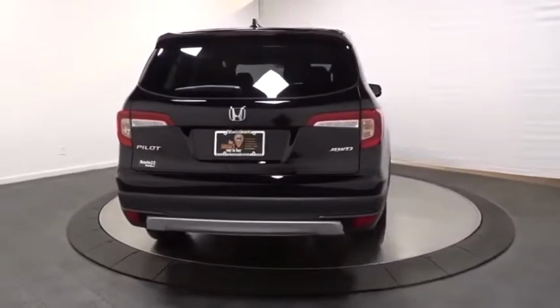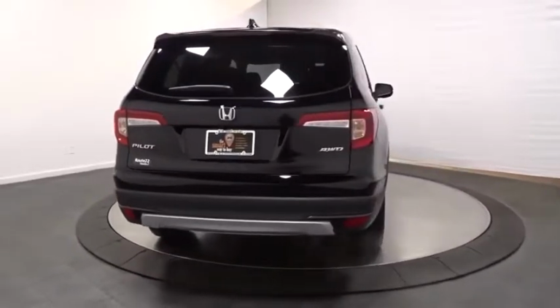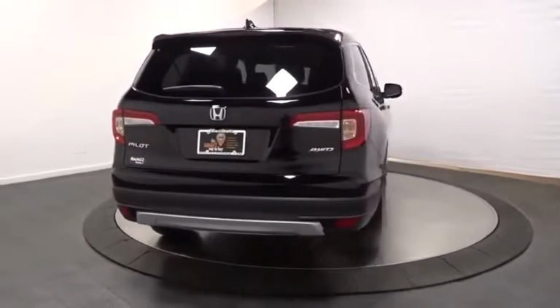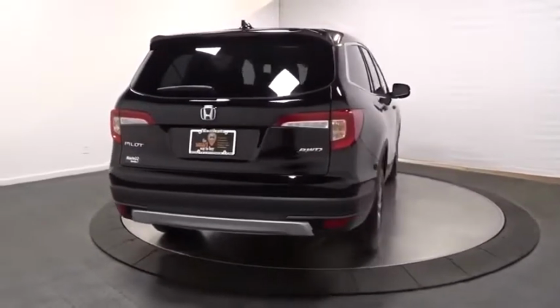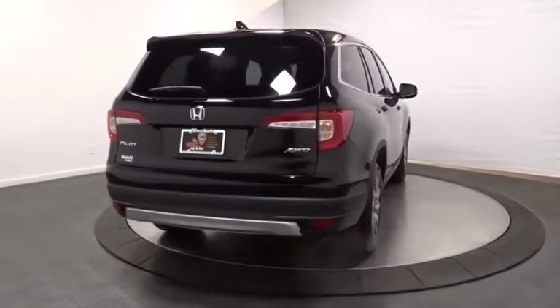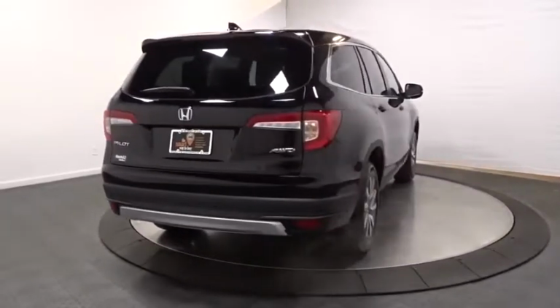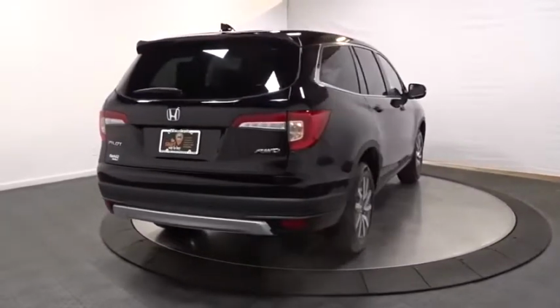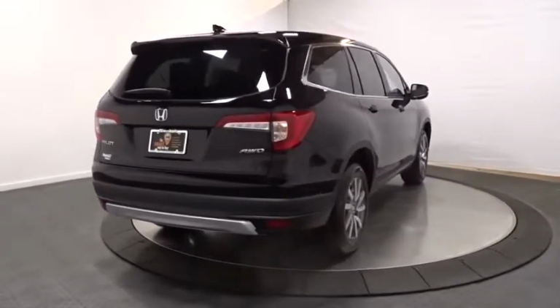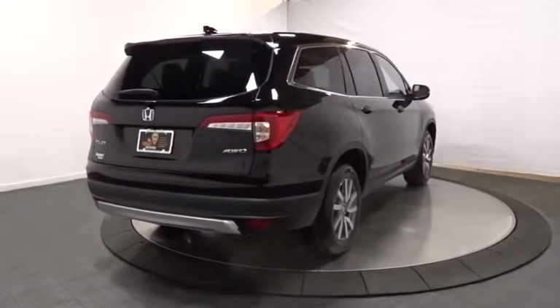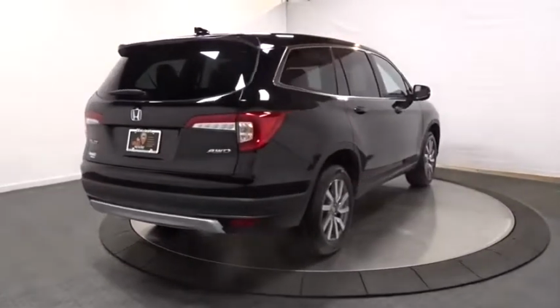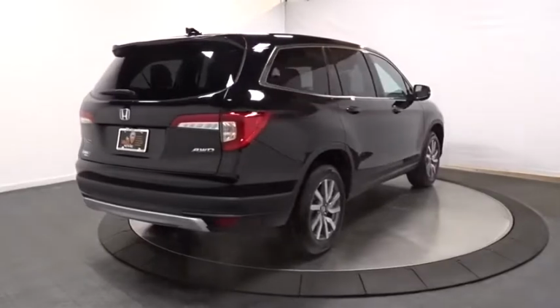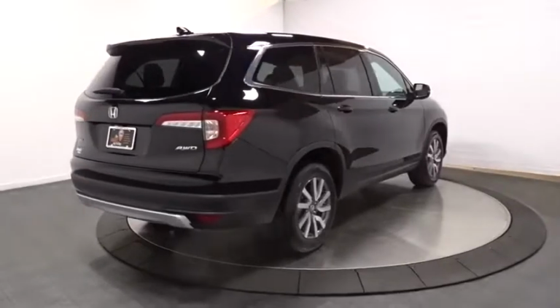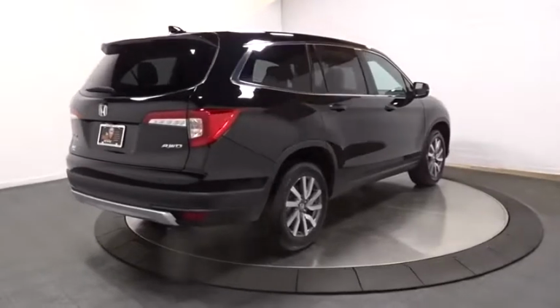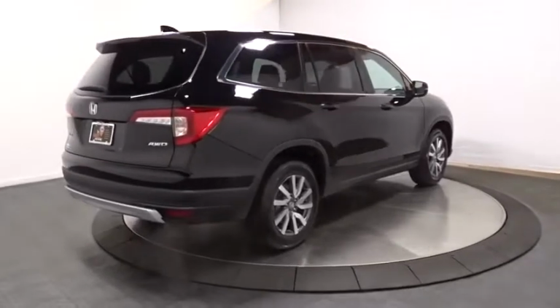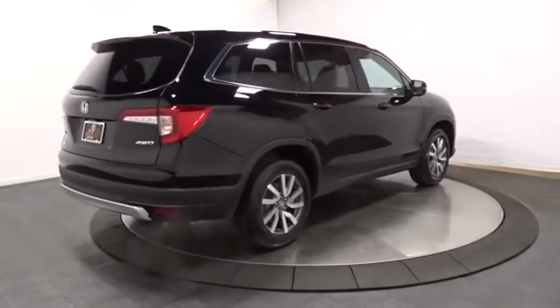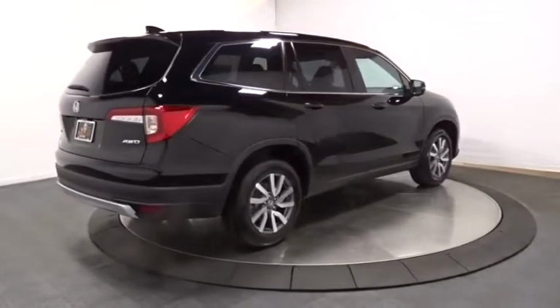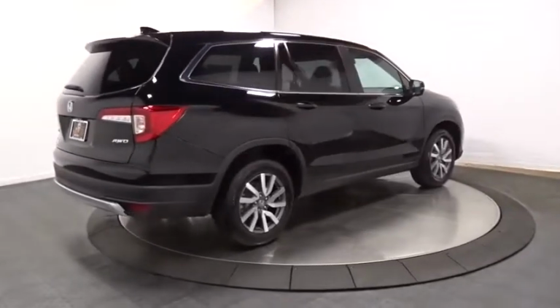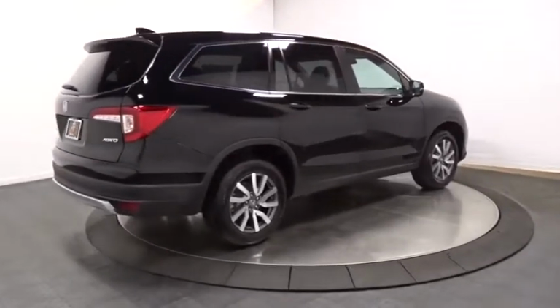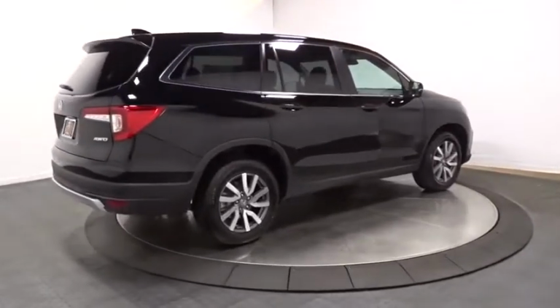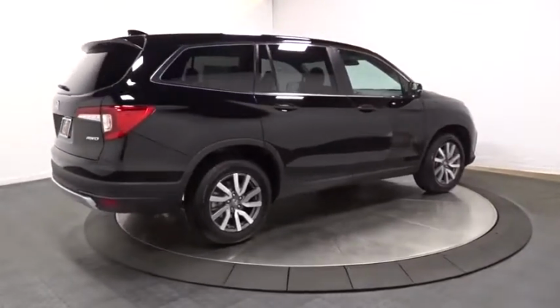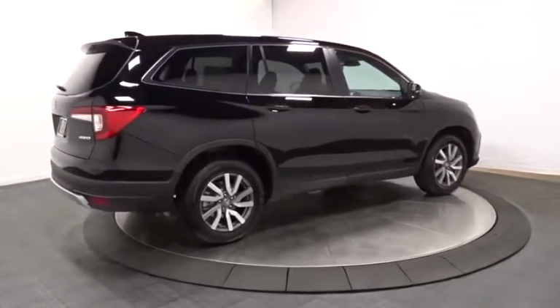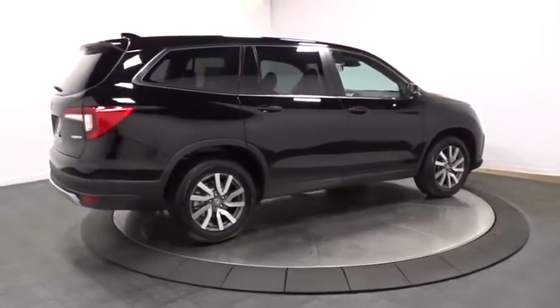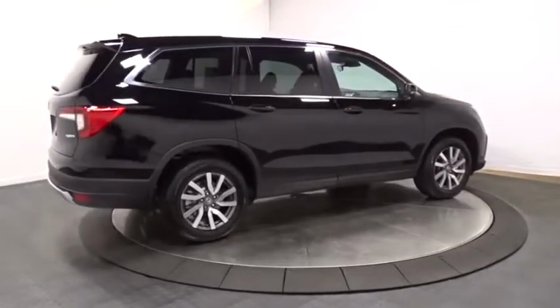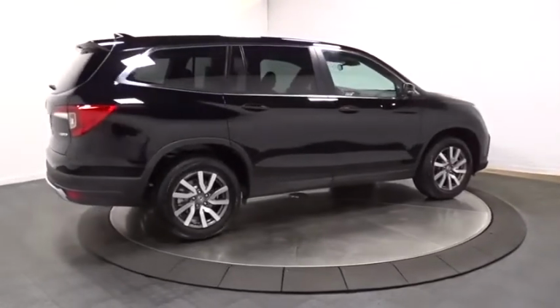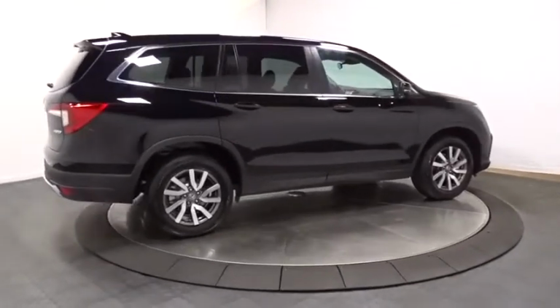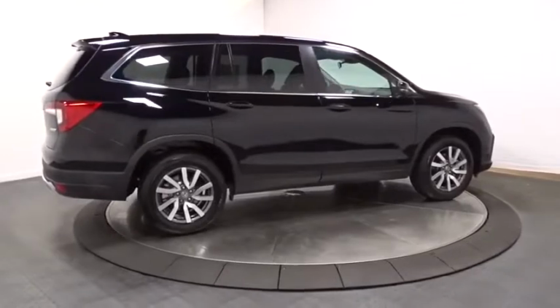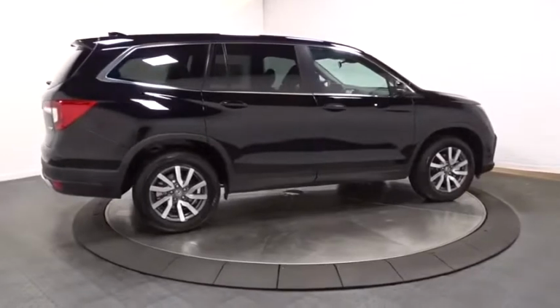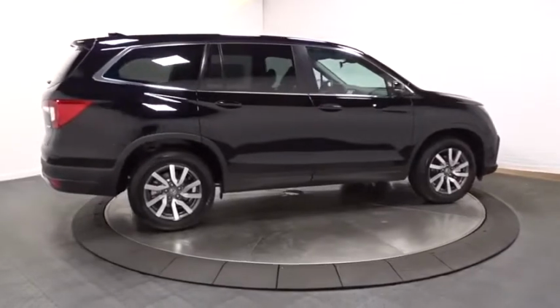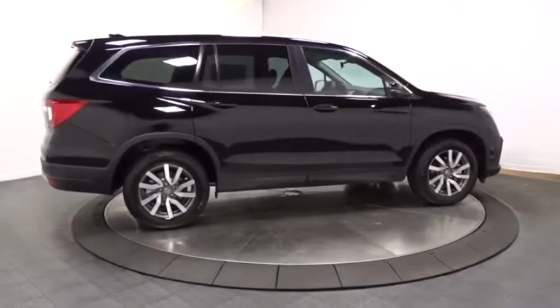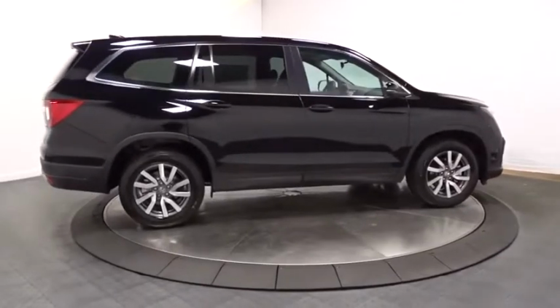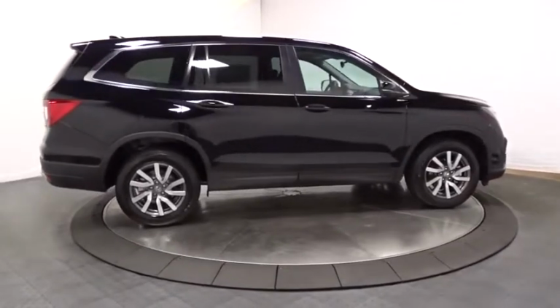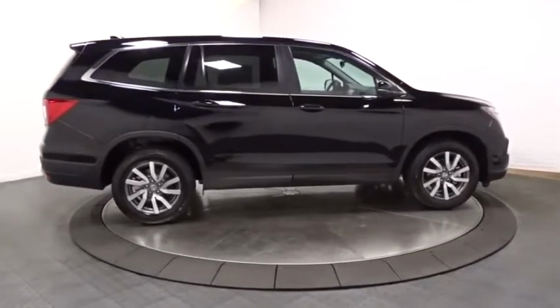Auxiliary audio input, day and night rear view mirror, outside temperature gauge, tachometer, cloth seat trim, body color door handles, engine immobilizer, tinted glass.